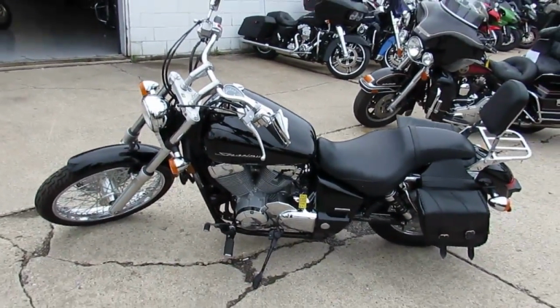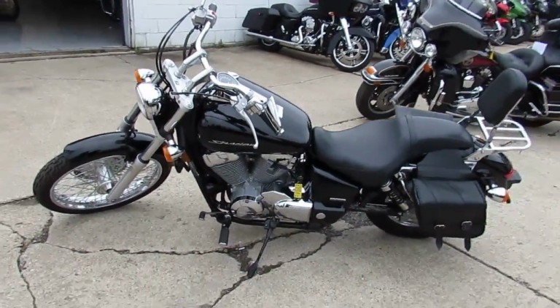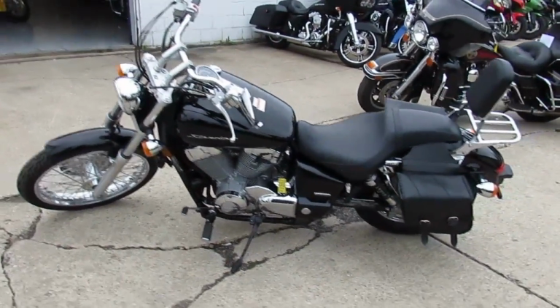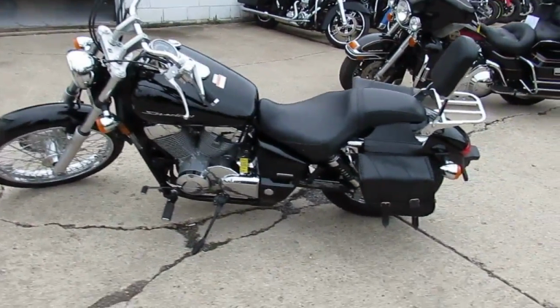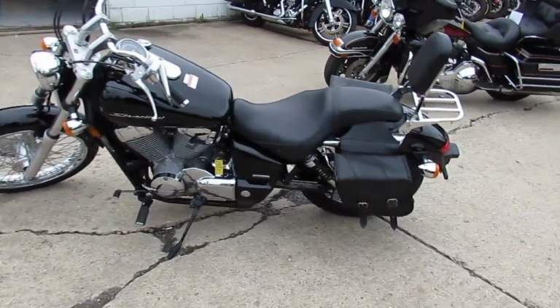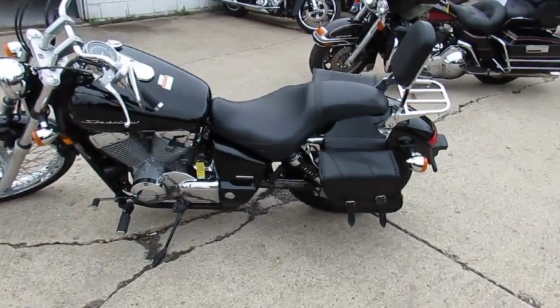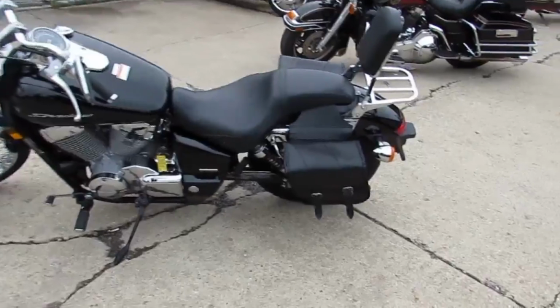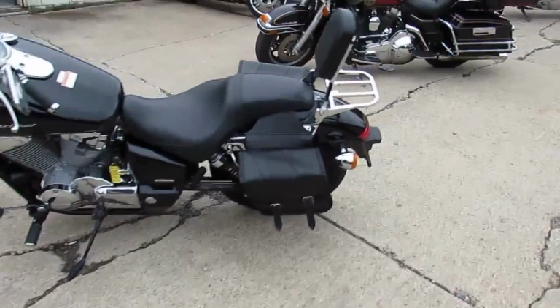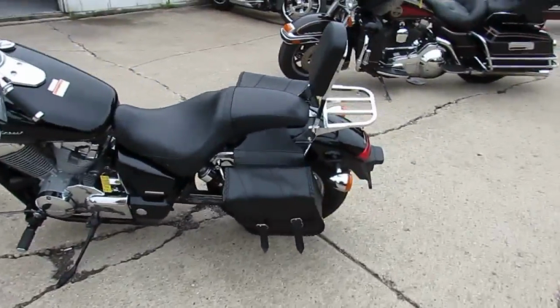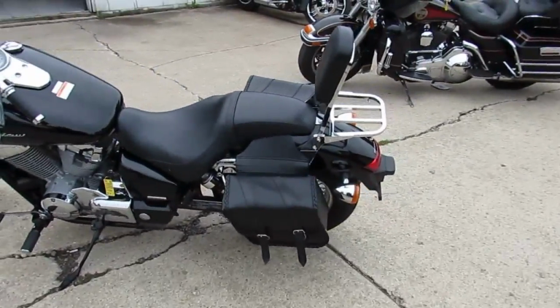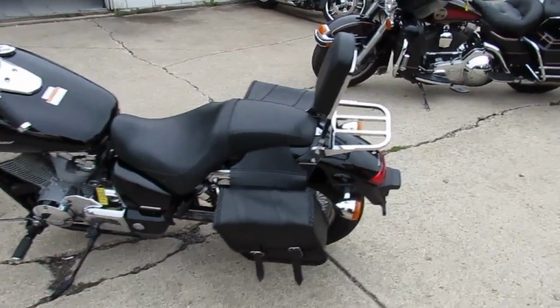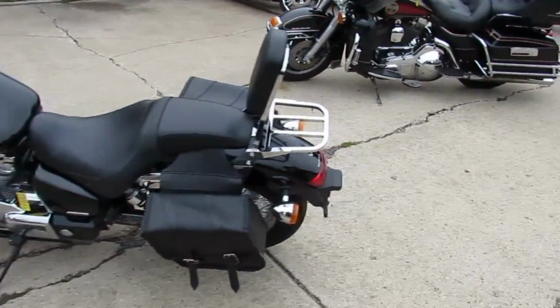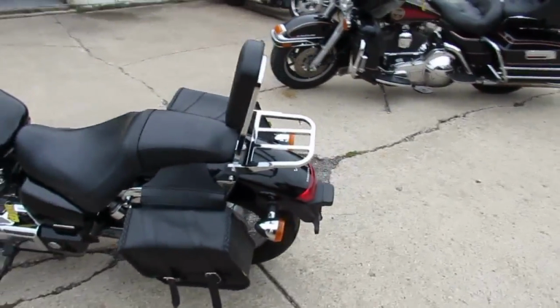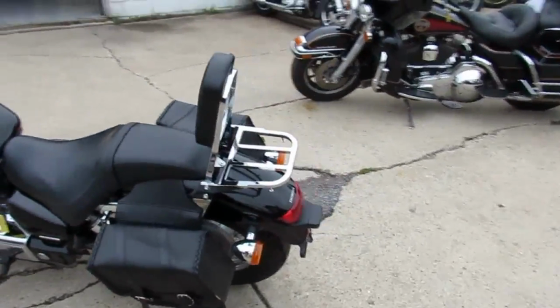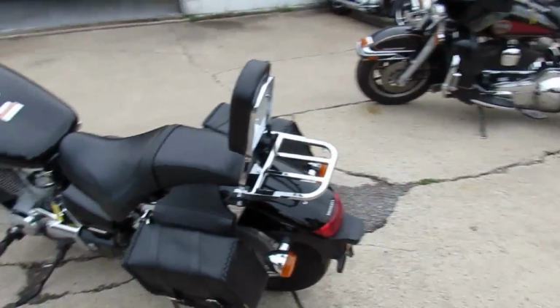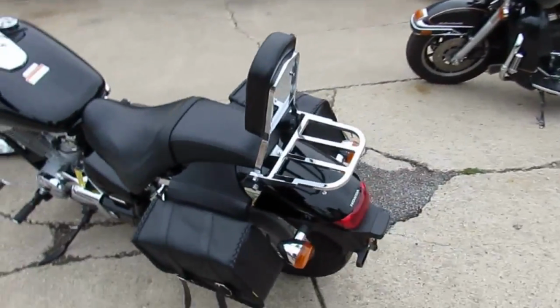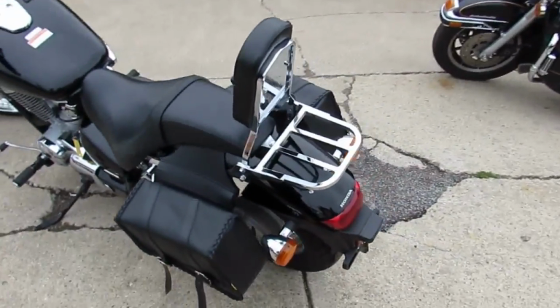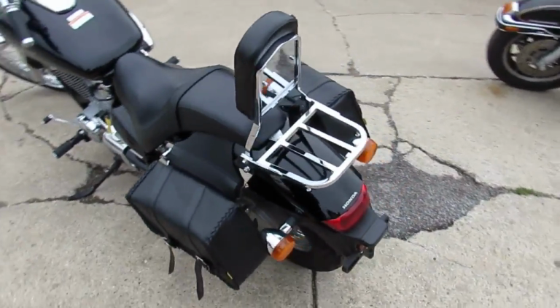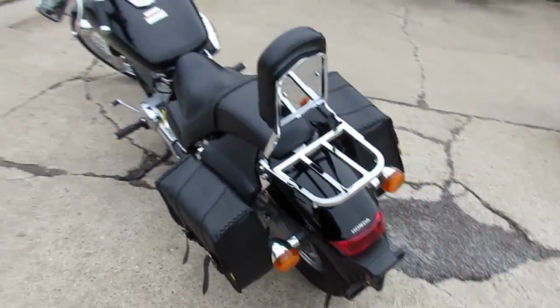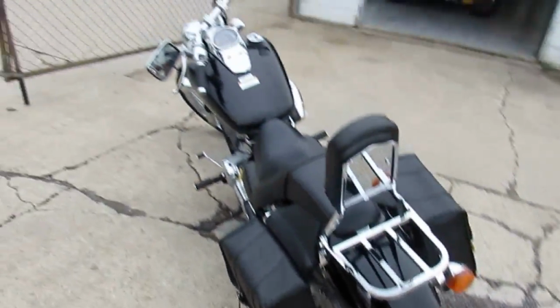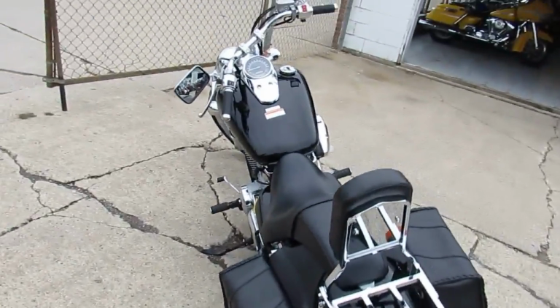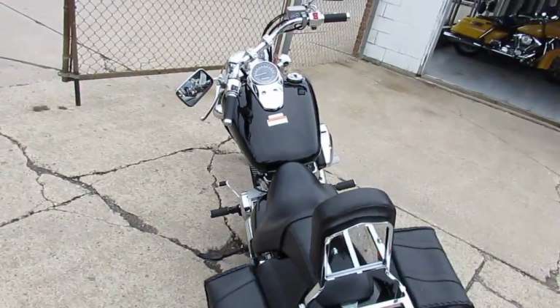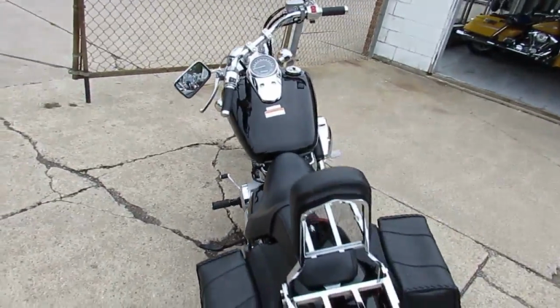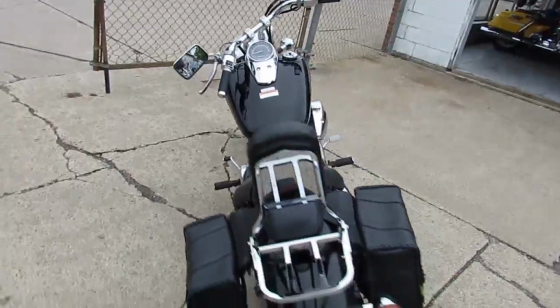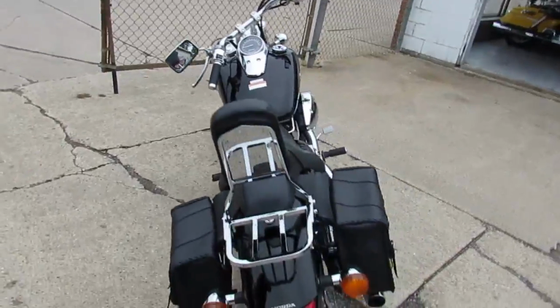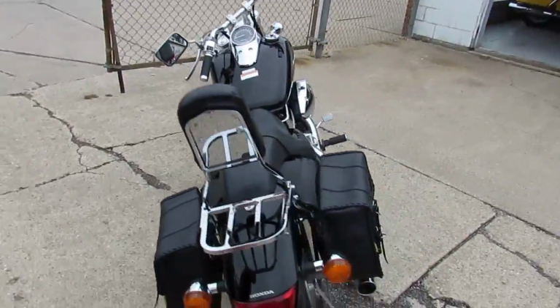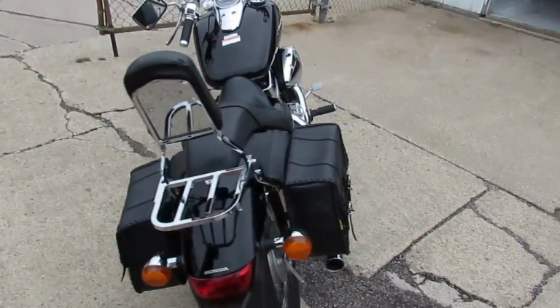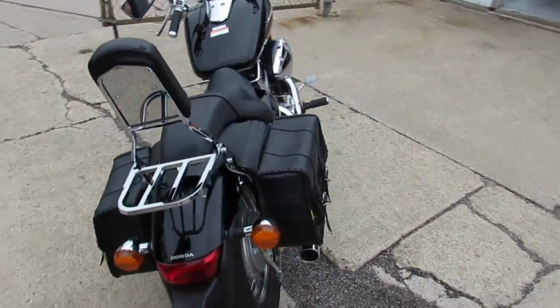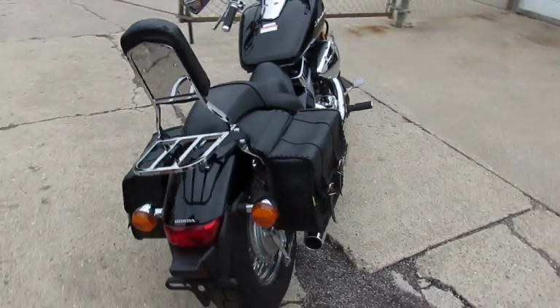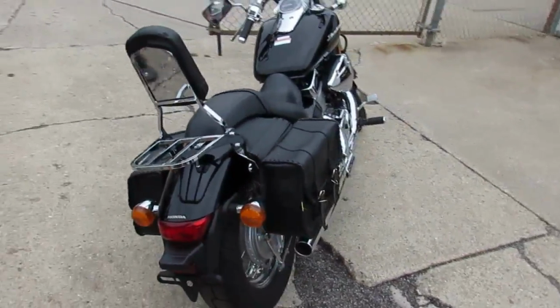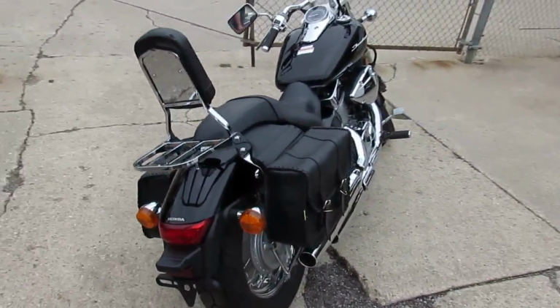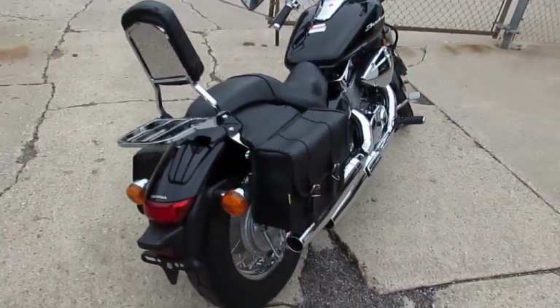It comes with a saddle bag, backrest, and a luggage rack. You guys can own this 2014 Honda Shadow 750 with only 89 miles.